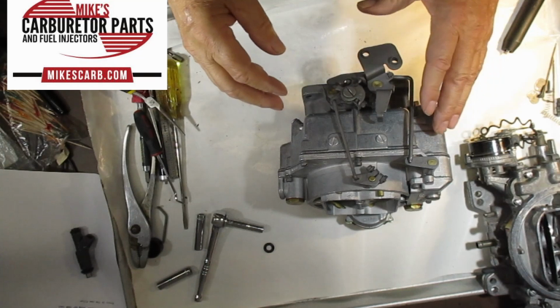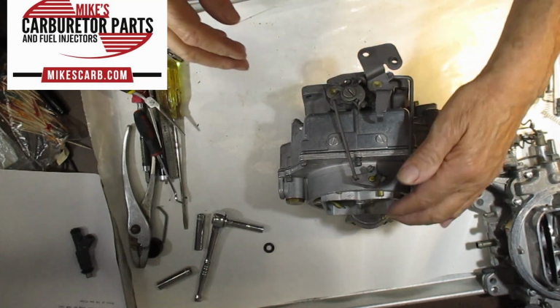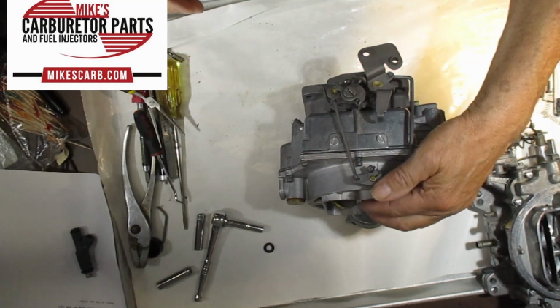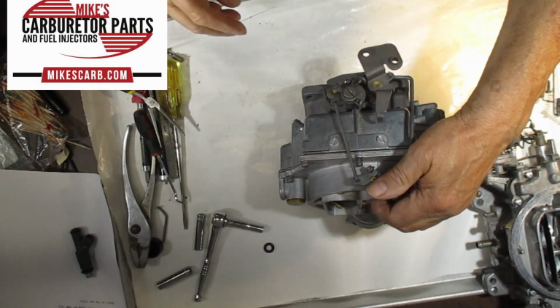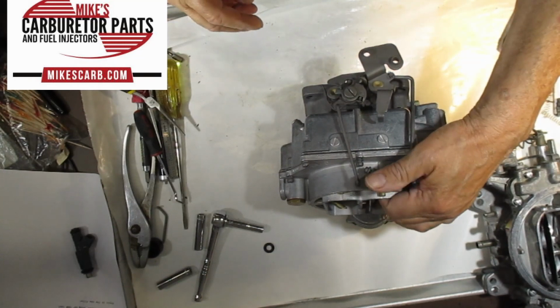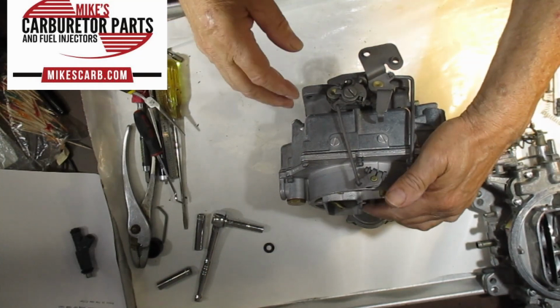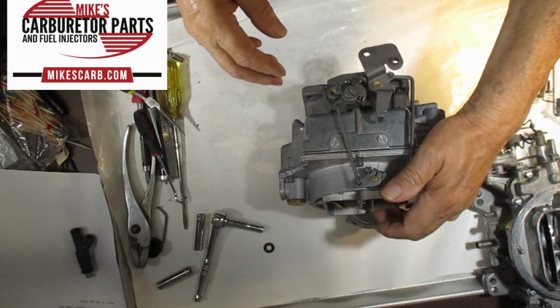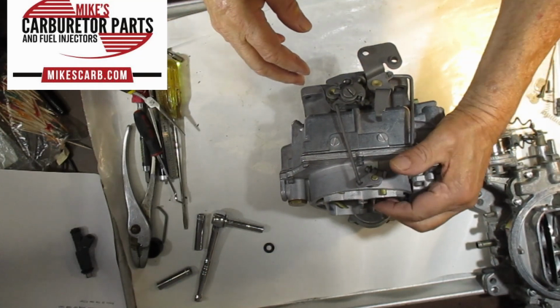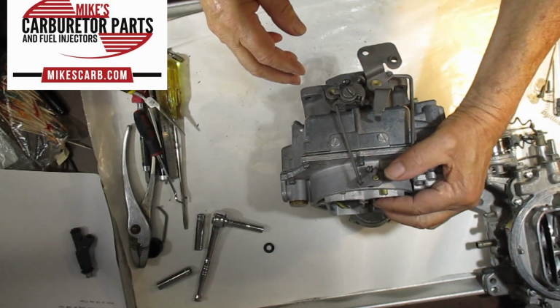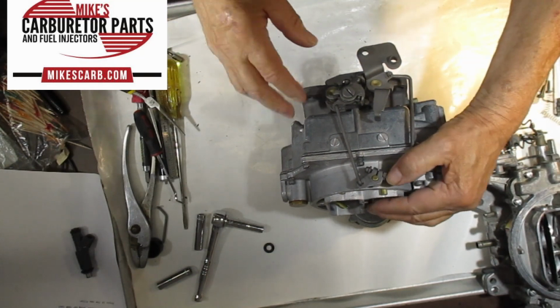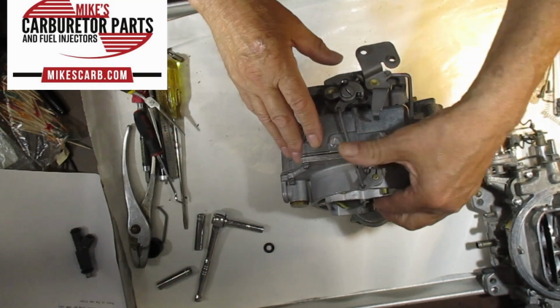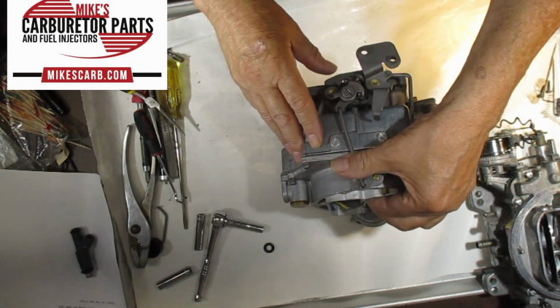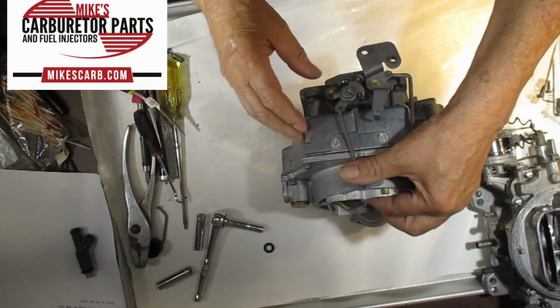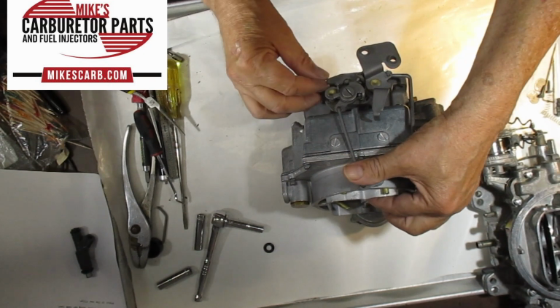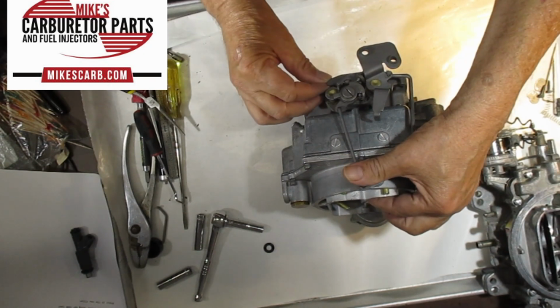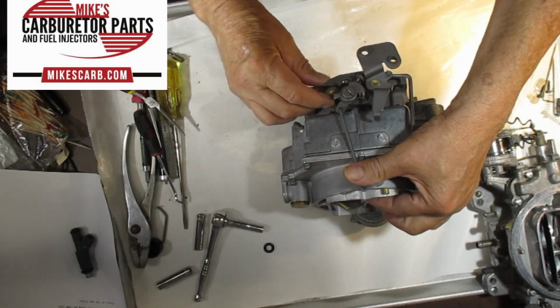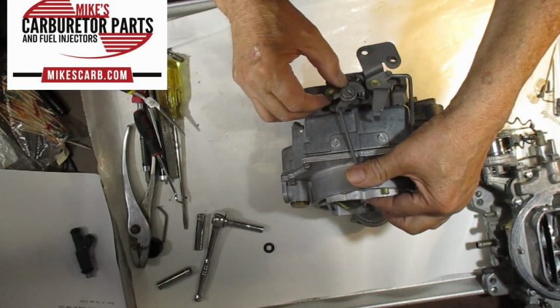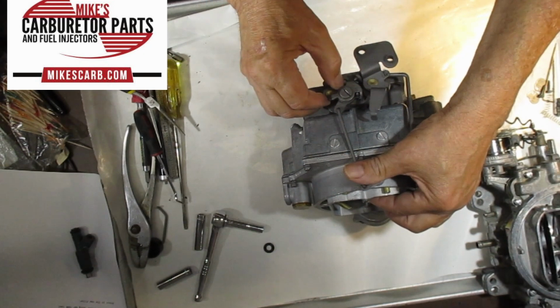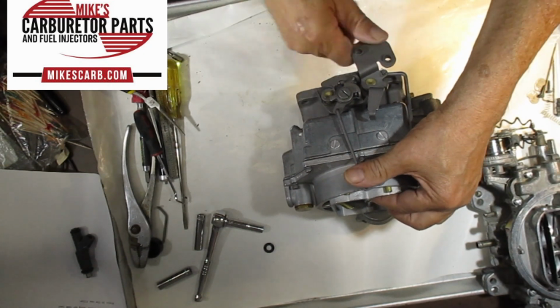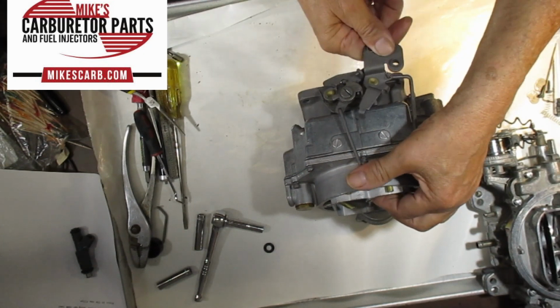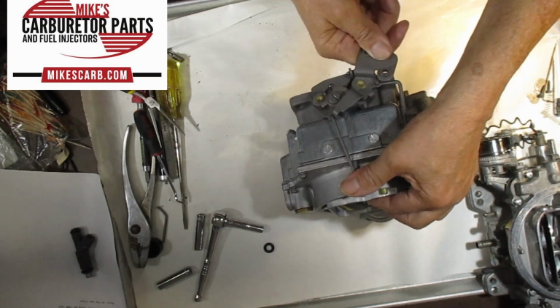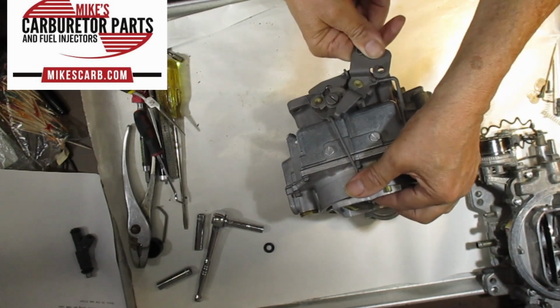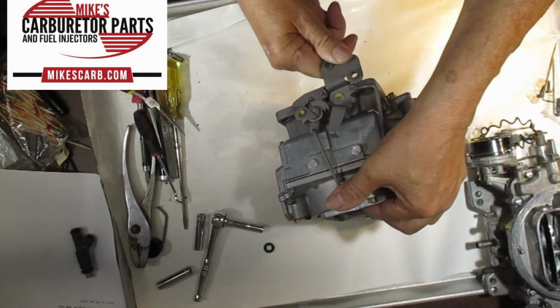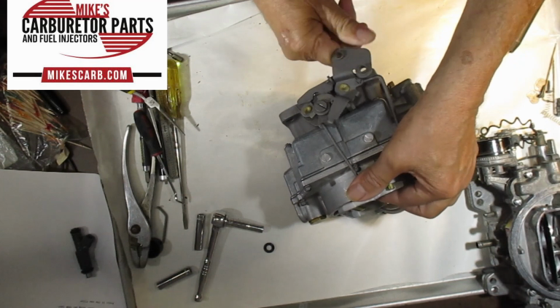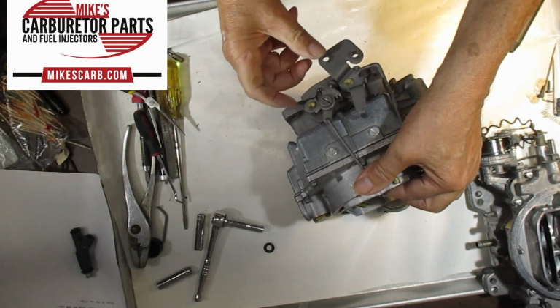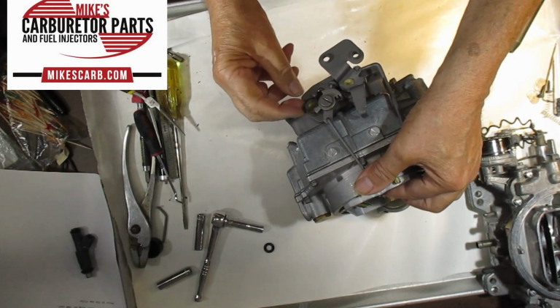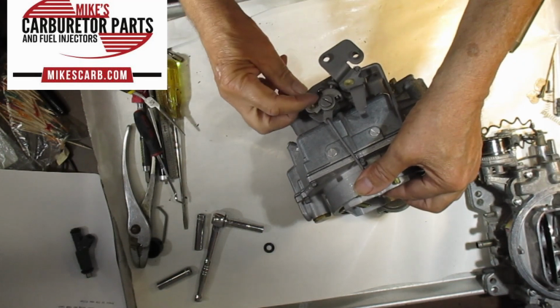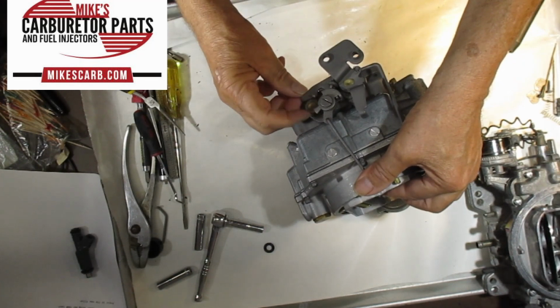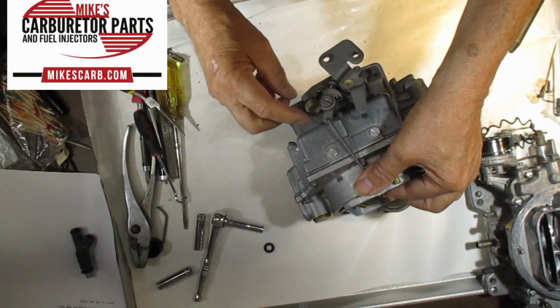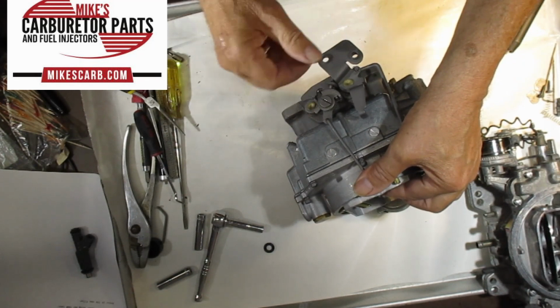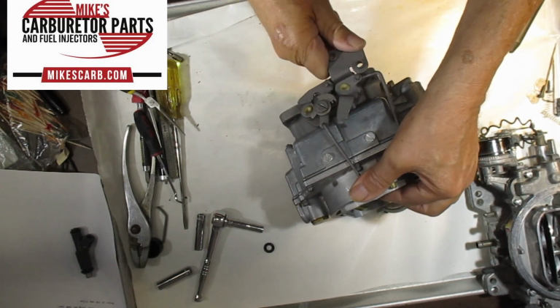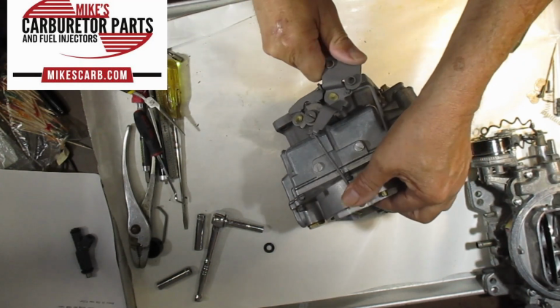If the choke is closed all the way, this locks out the throttle on the secondary where it can't open up, which you don't want when it's cold.